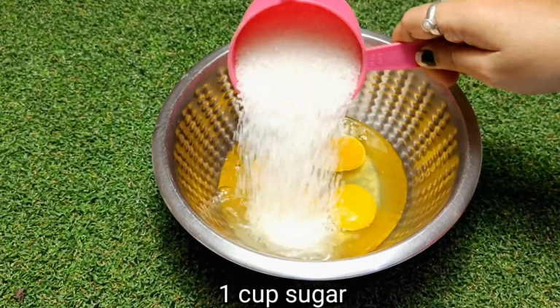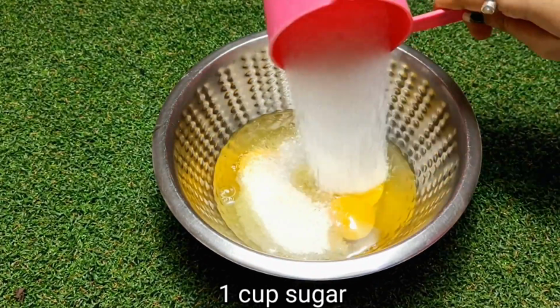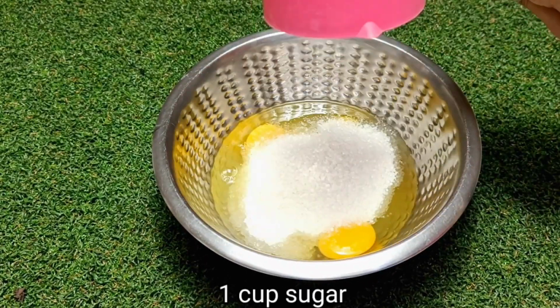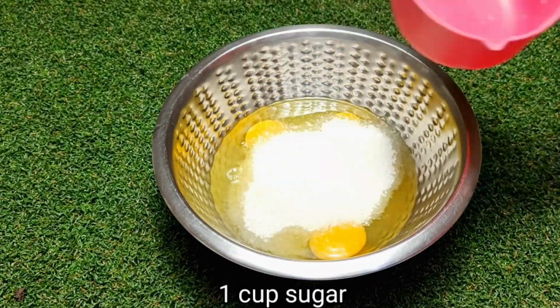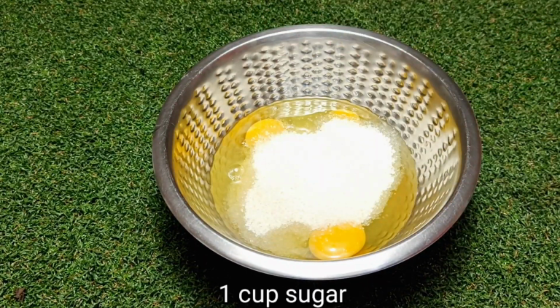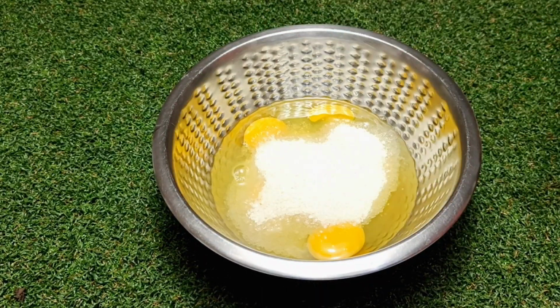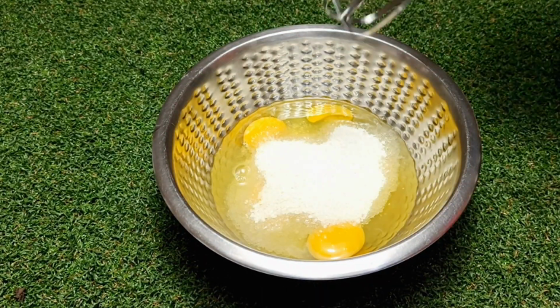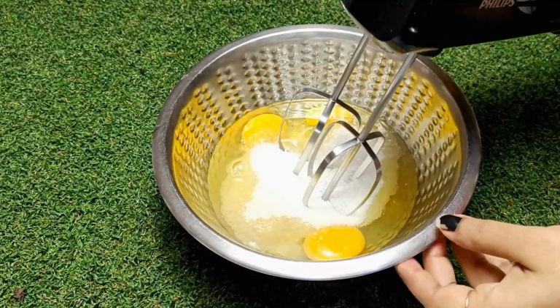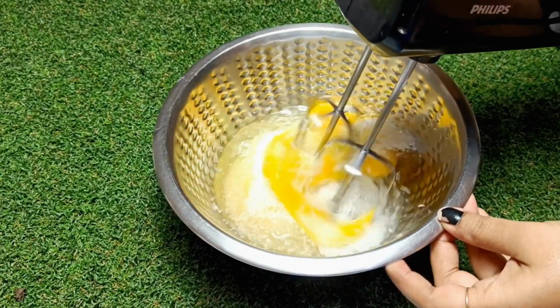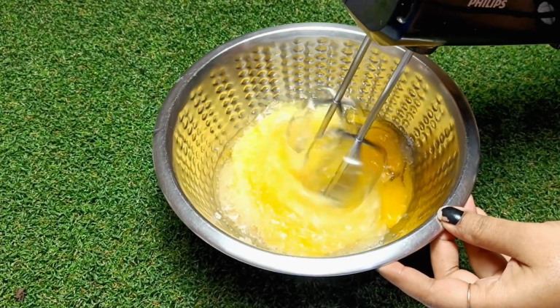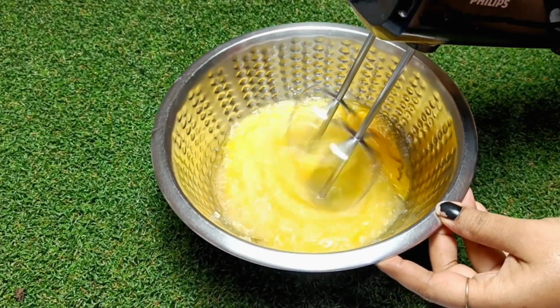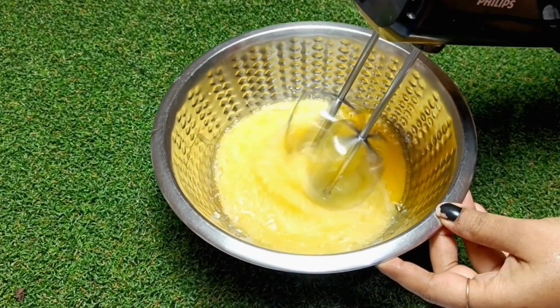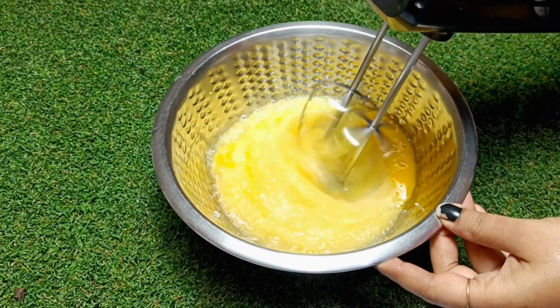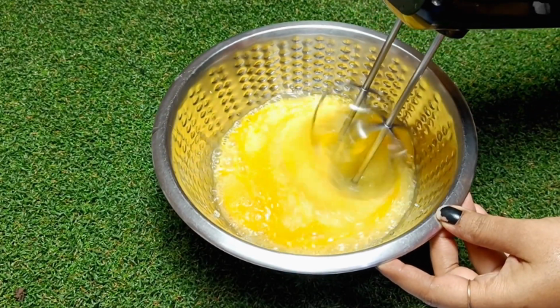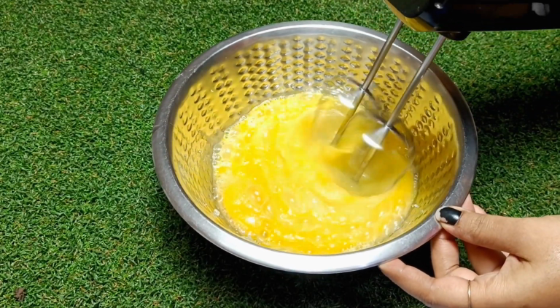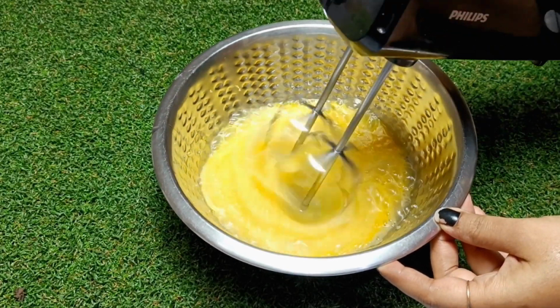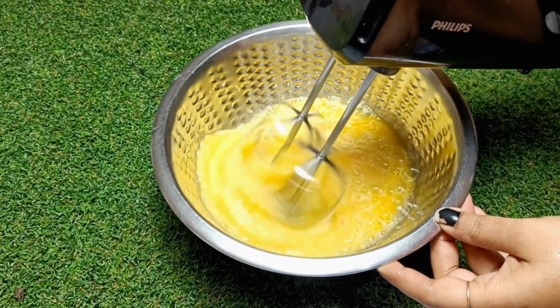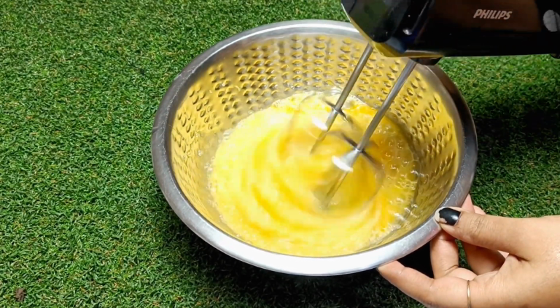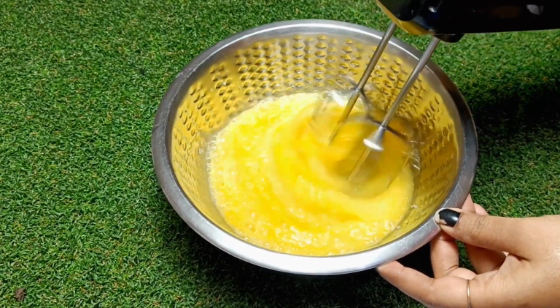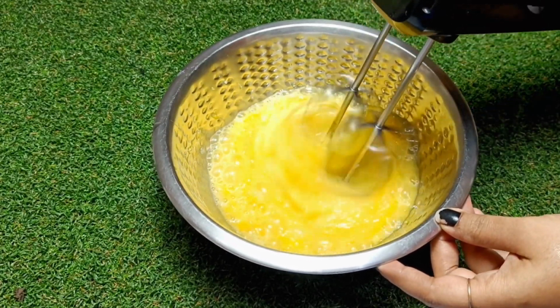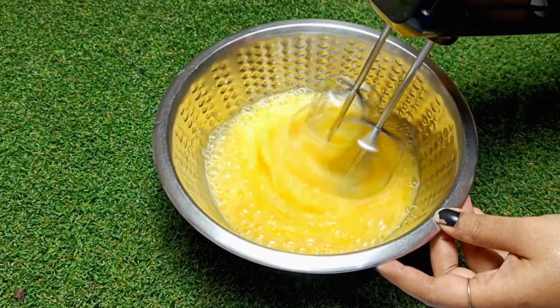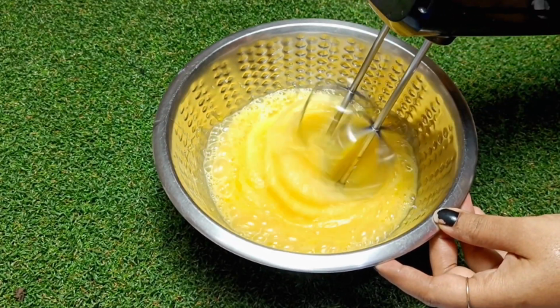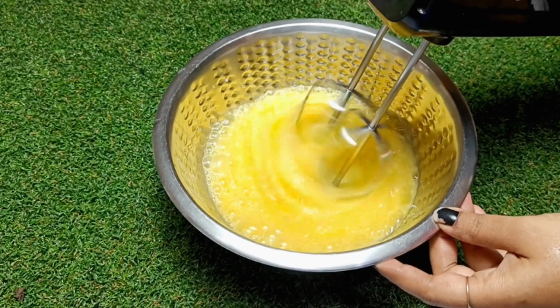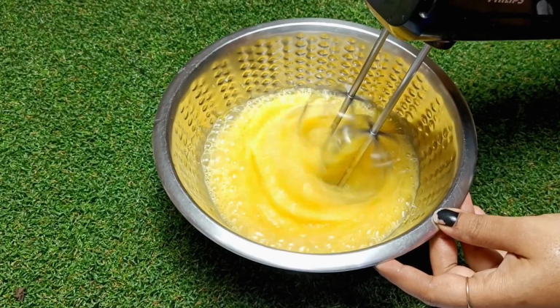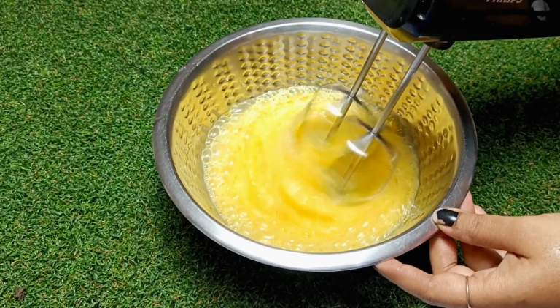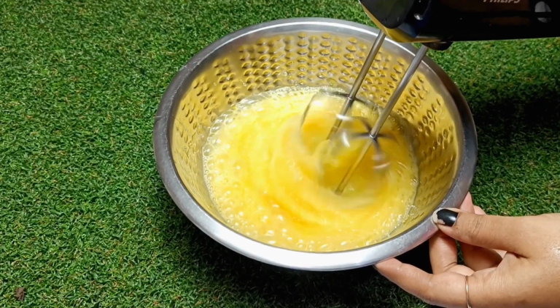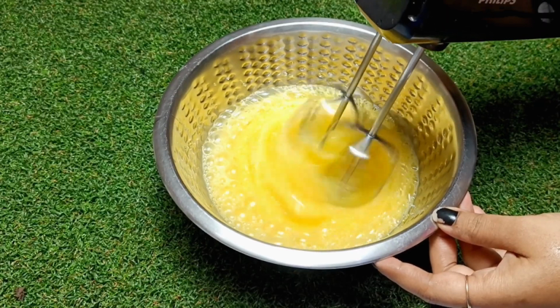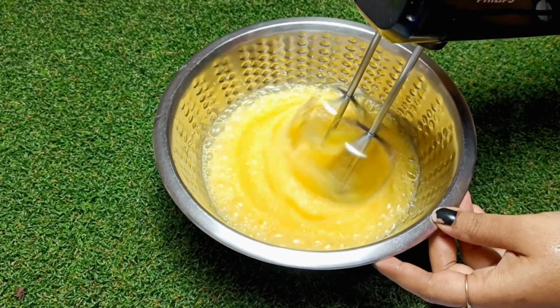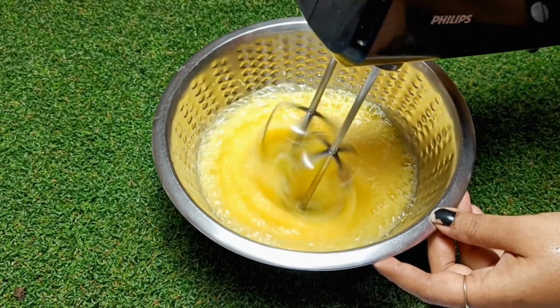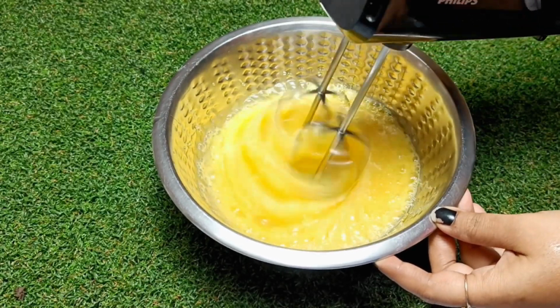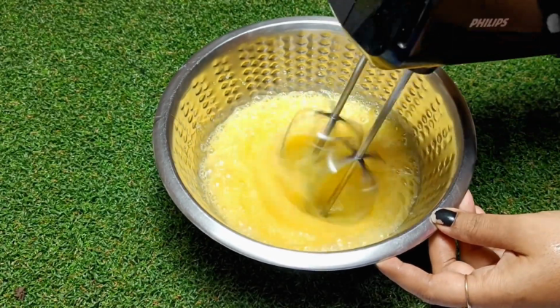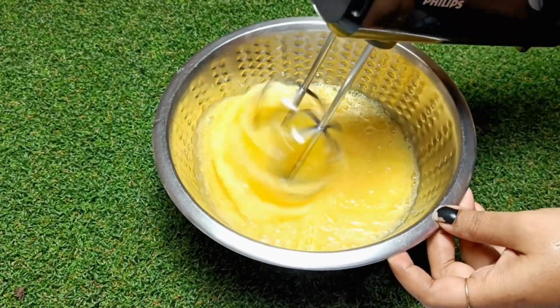I have added 1 cup of sugar and used a hand beater. At low to medium speed, we have to beat it. After 4 to 5 minutes, you will see that it has reached a foamy consistency.